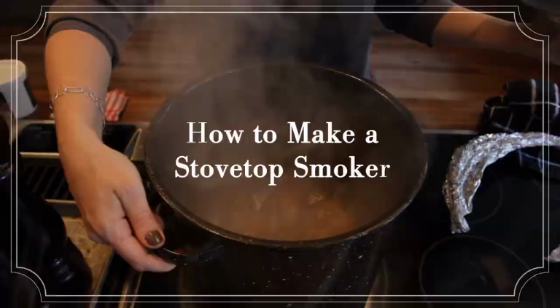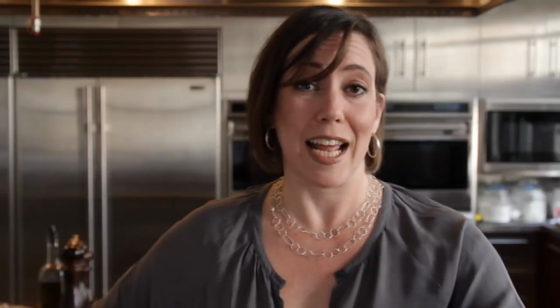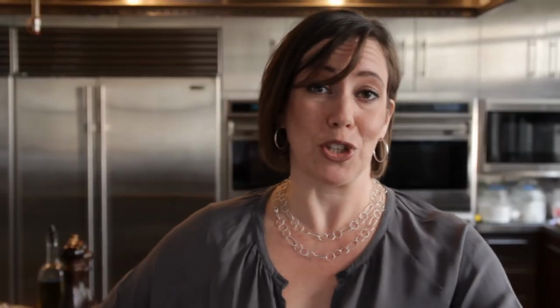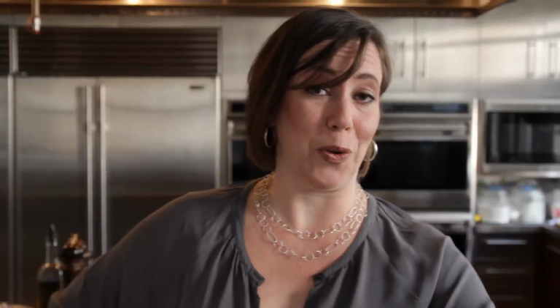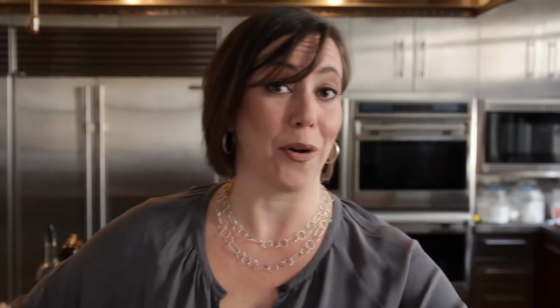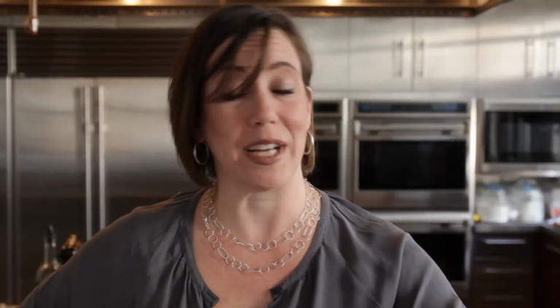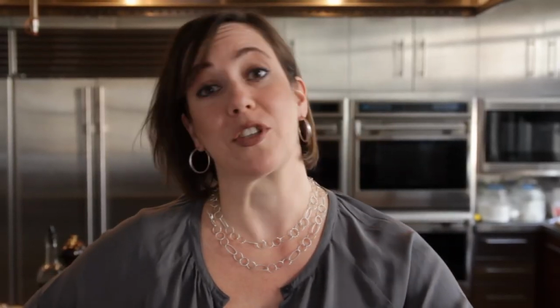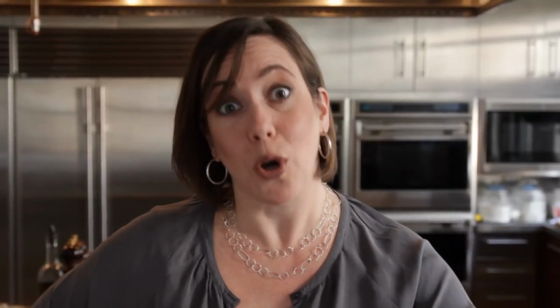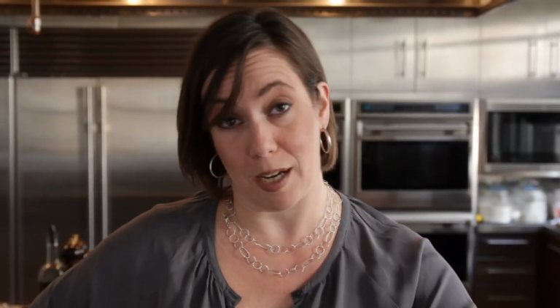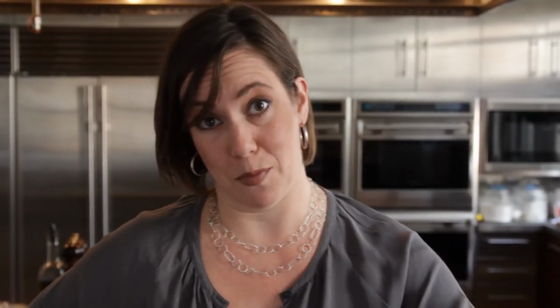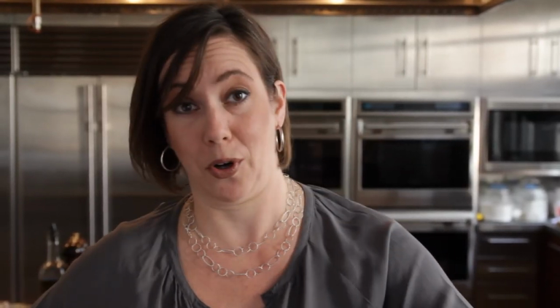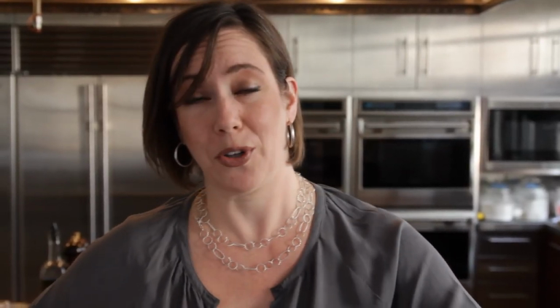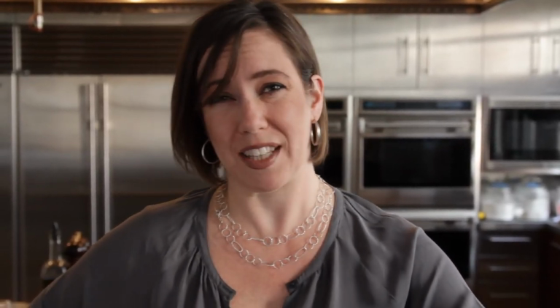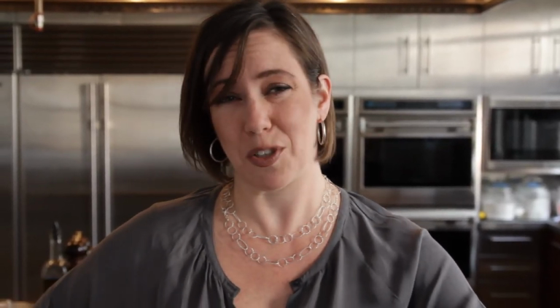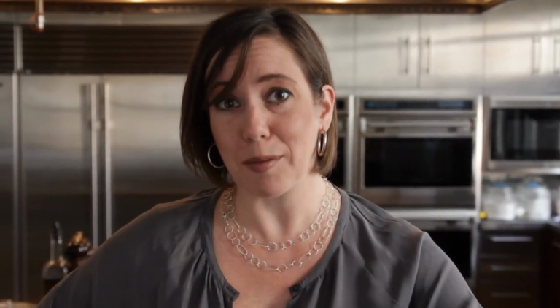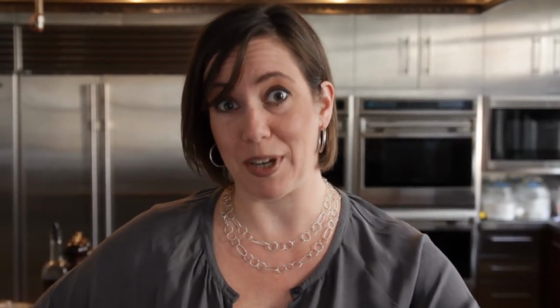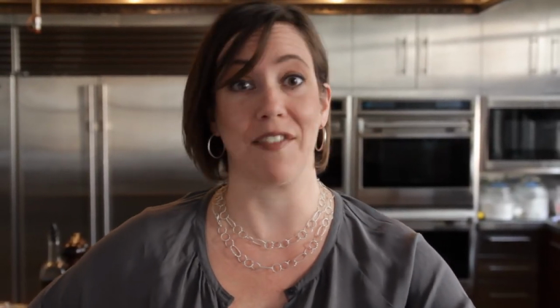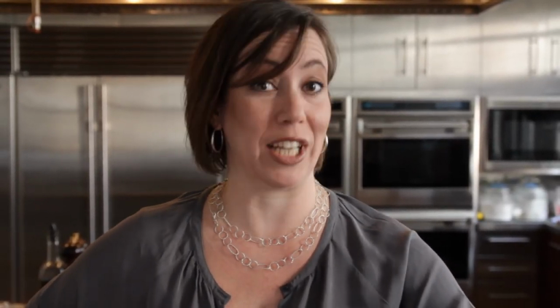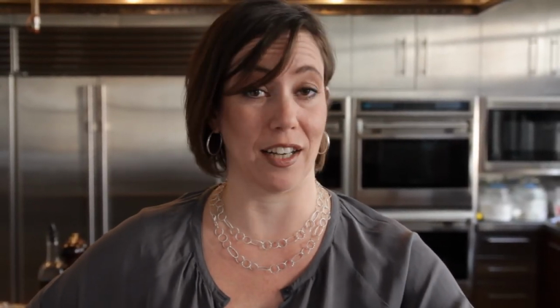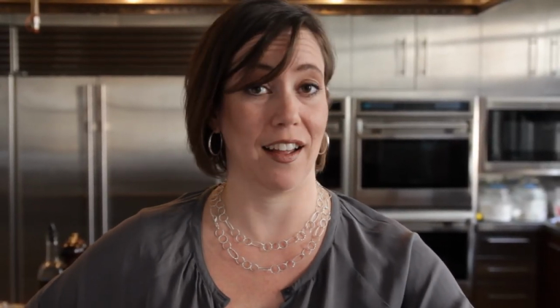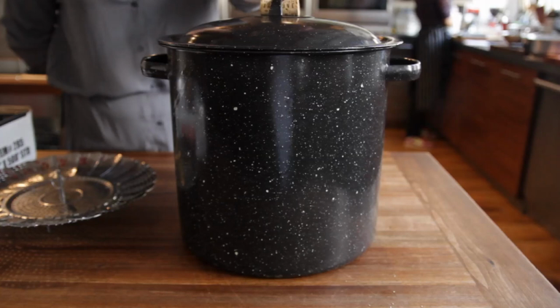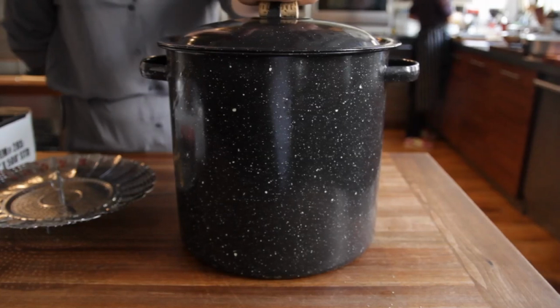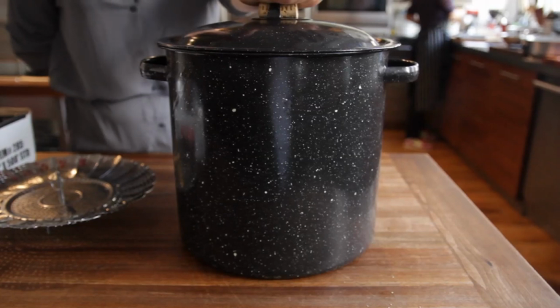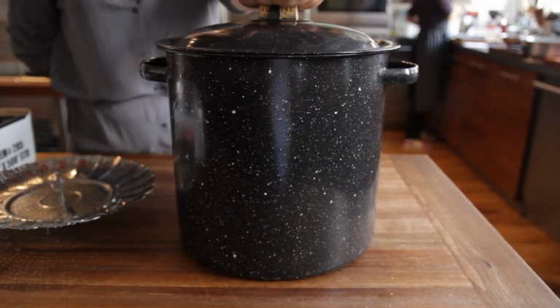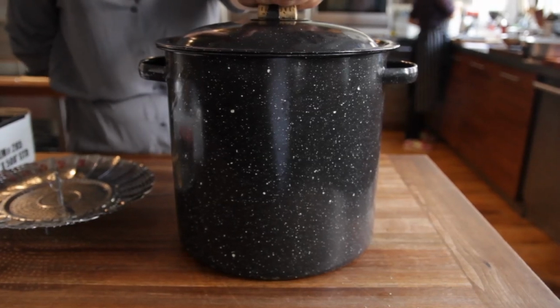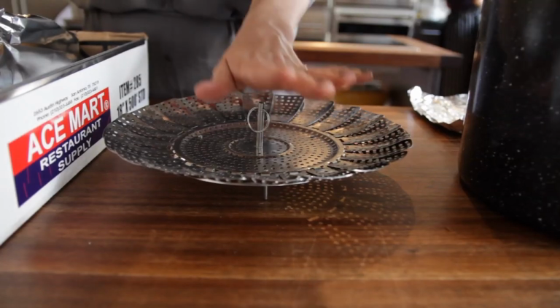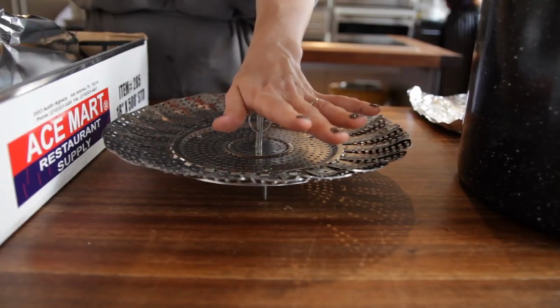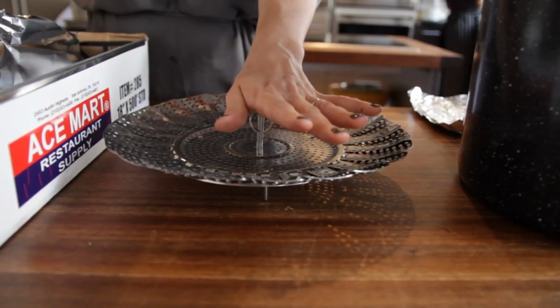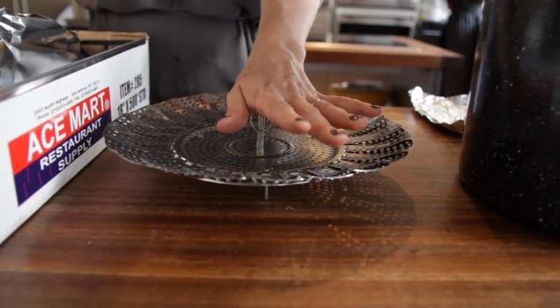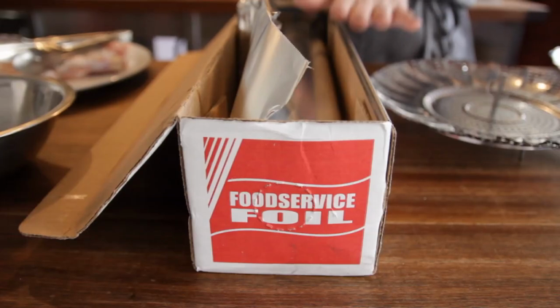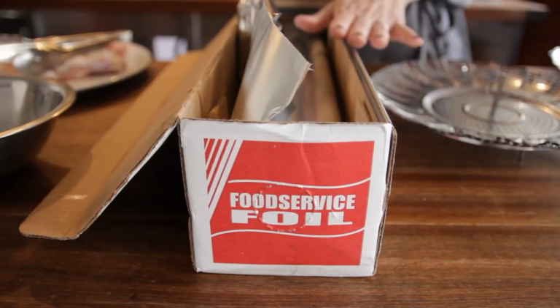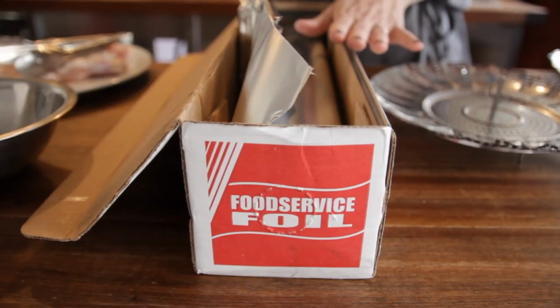Today I'm going to show you how to rig up a stove top smoker using things you probably already have in your kitchen: a big pot, a steamer insert, and a bunch of foil.